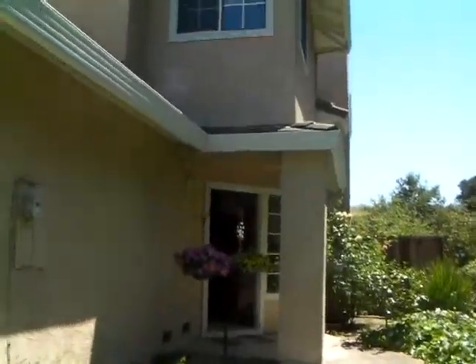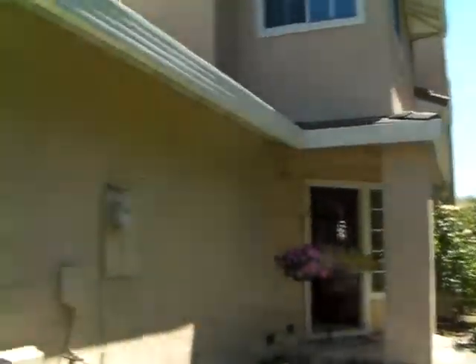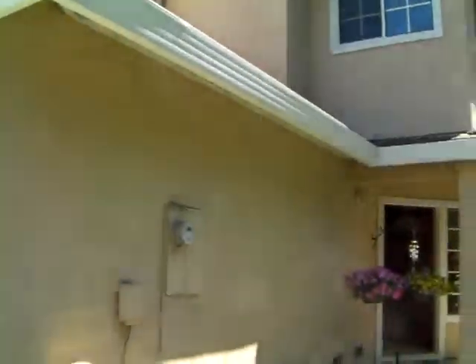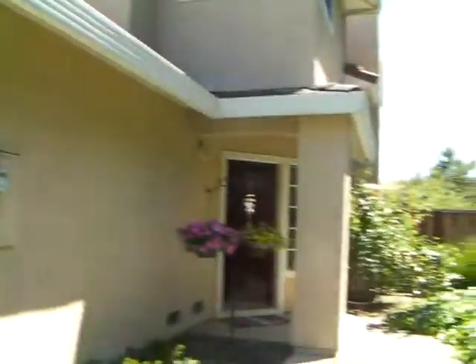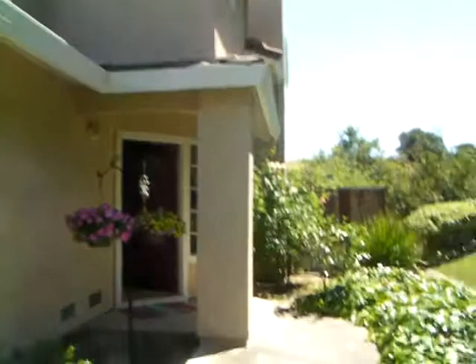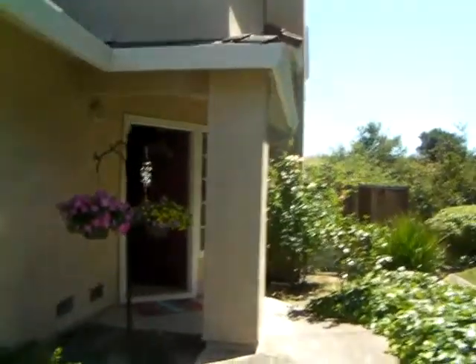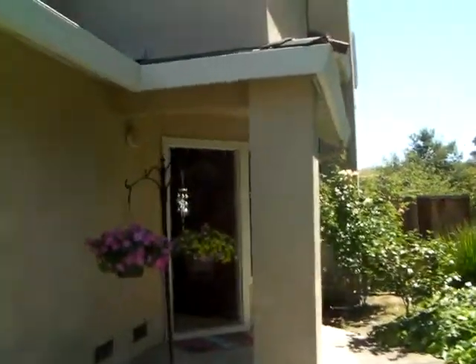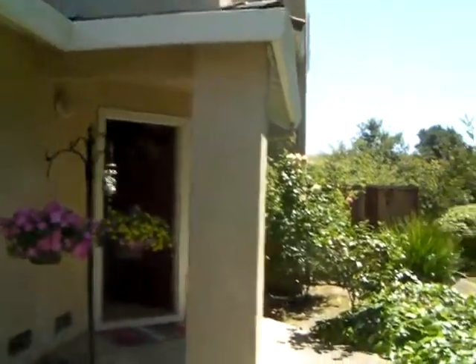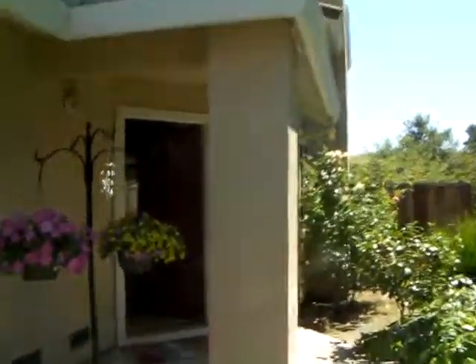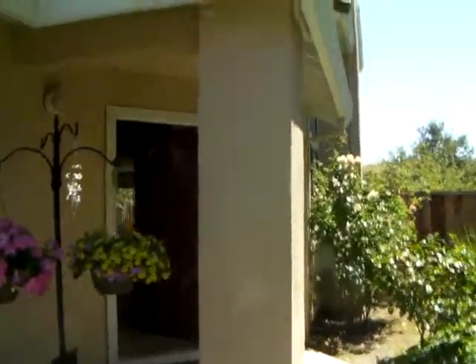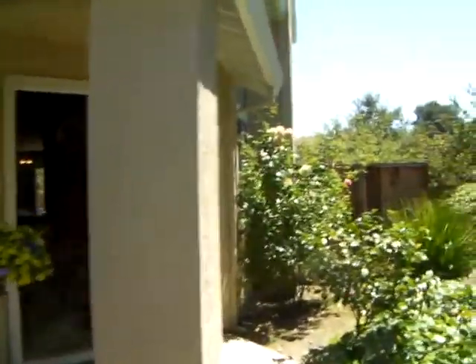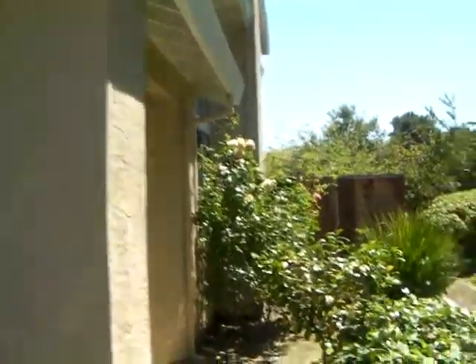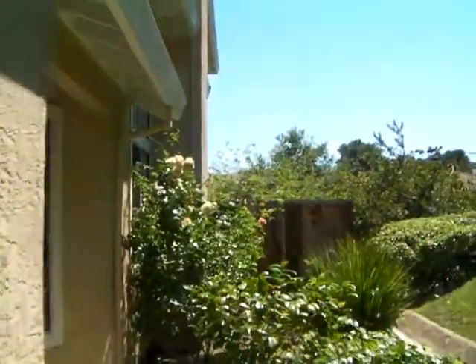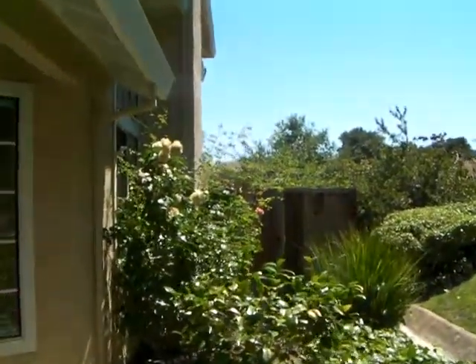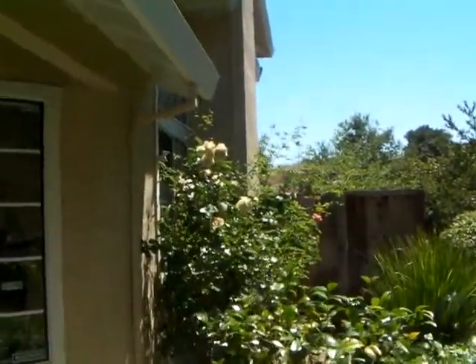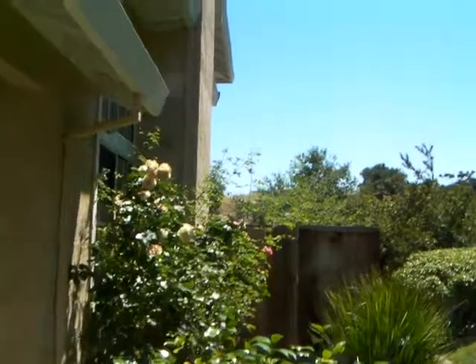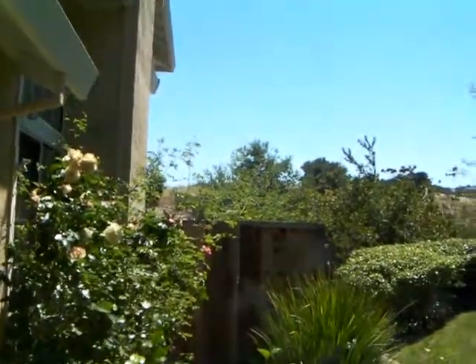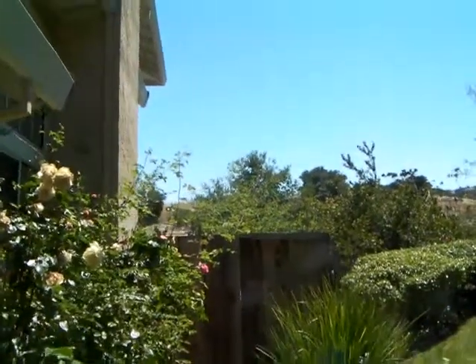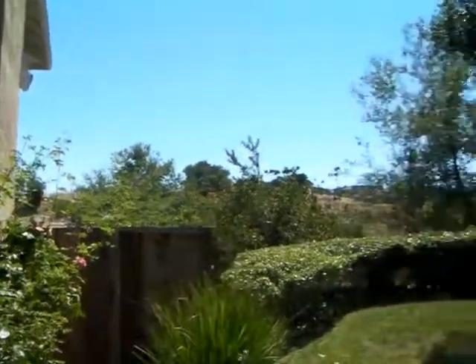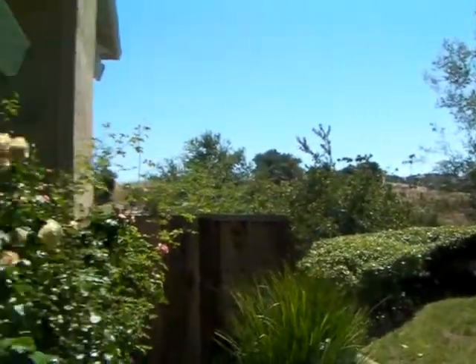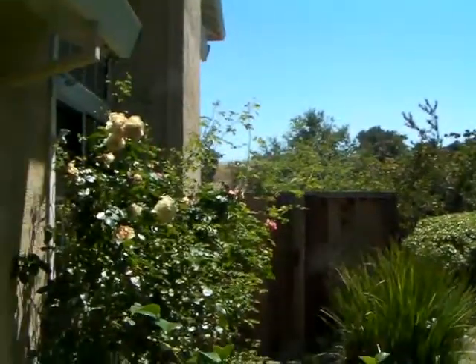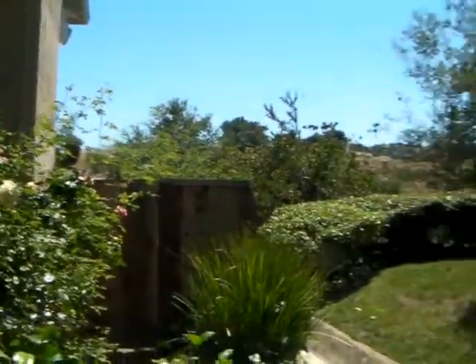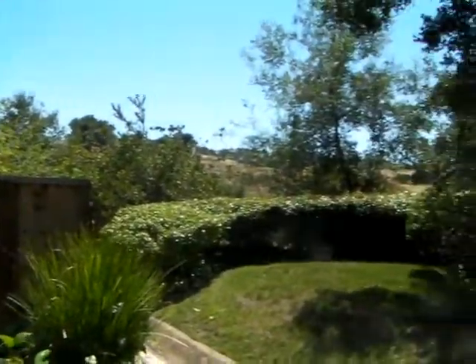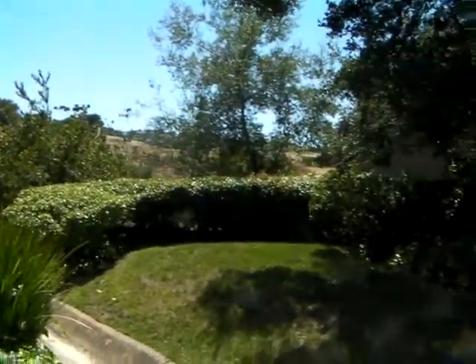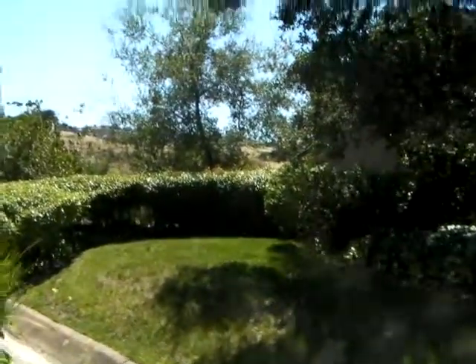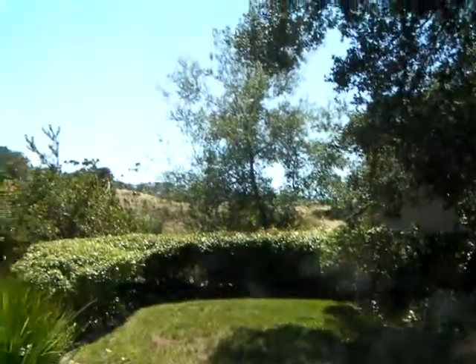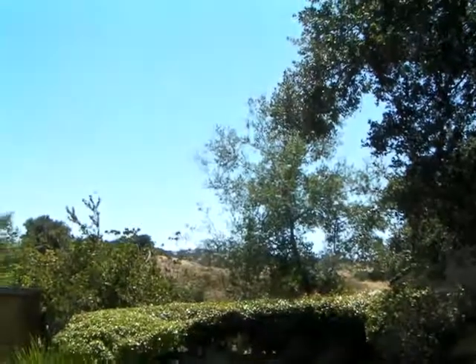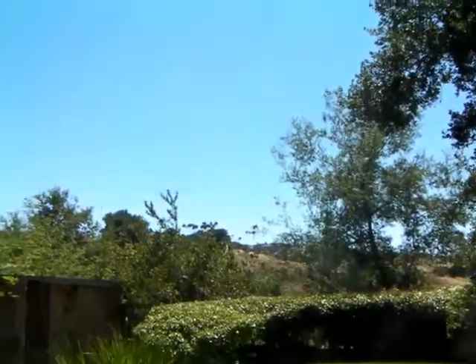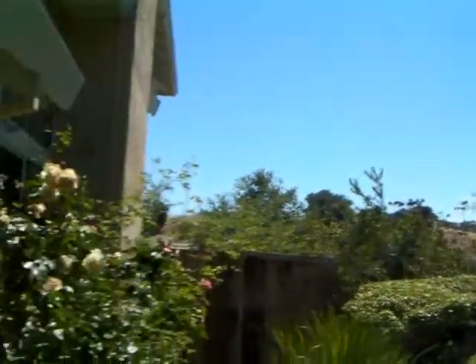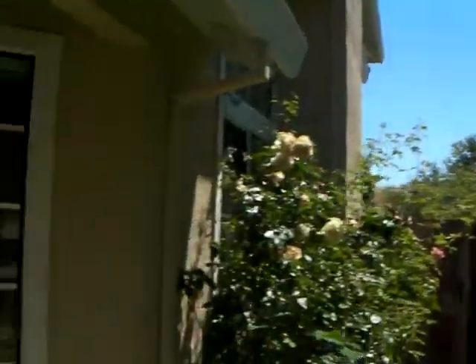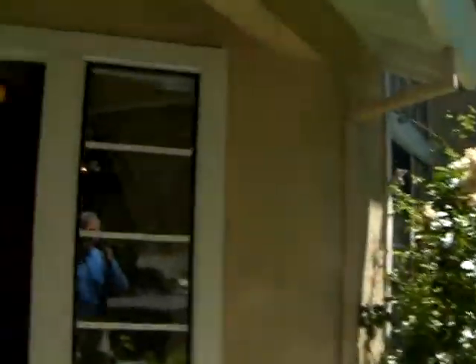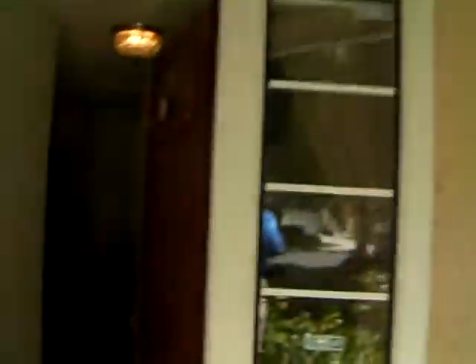Let's take it through the house. This is a Plan B — a little under 1,700 square feet, three bedrooms, two and a half baths. This particular home is an end unit, and as you can see, it has plenty of open space next to it and the hills behind it. Let's go on in.